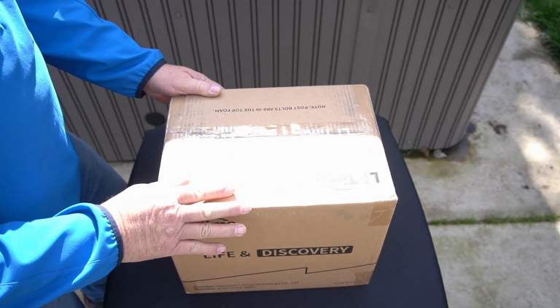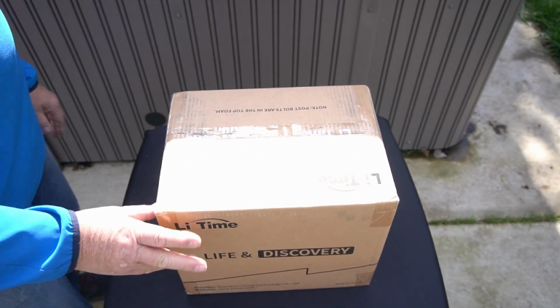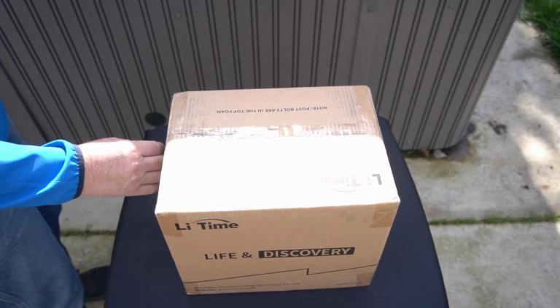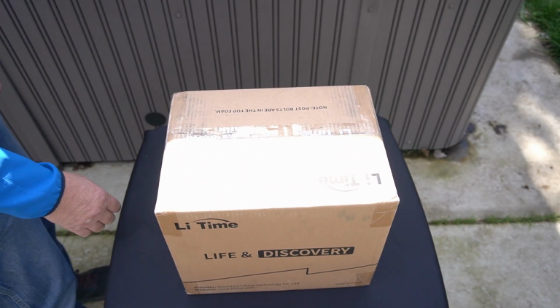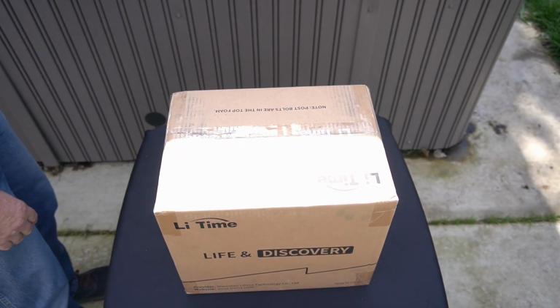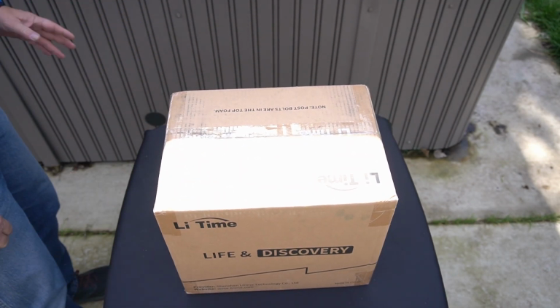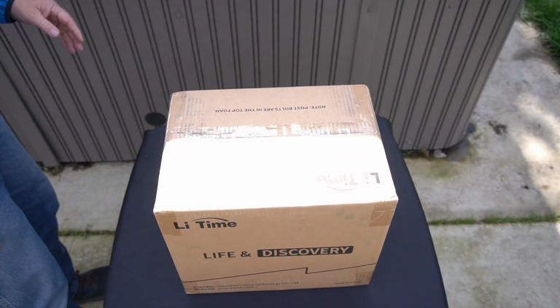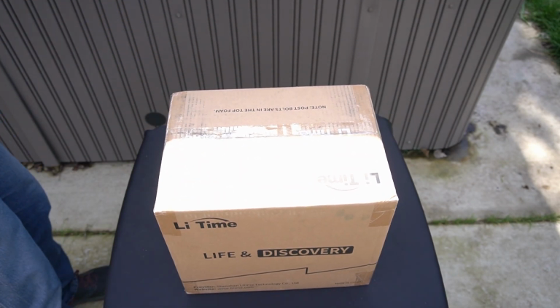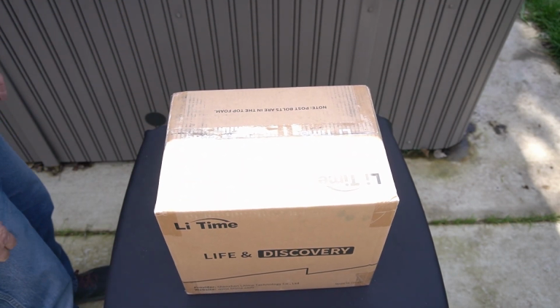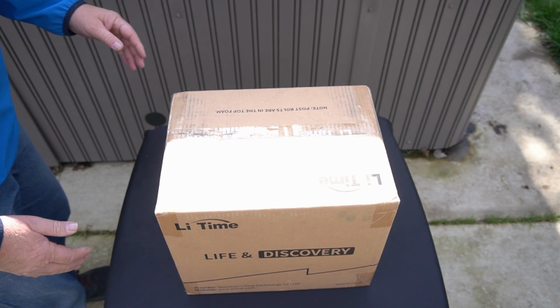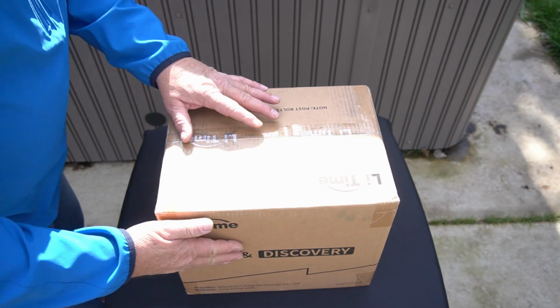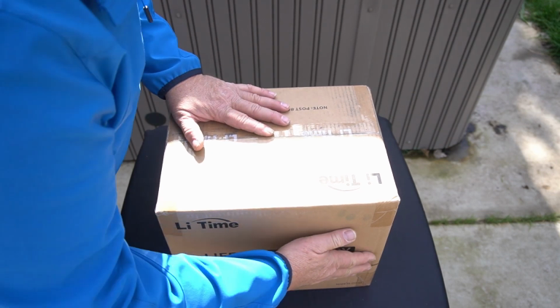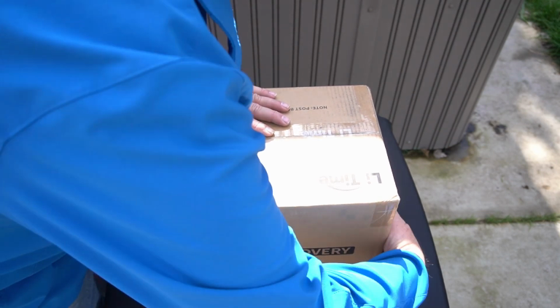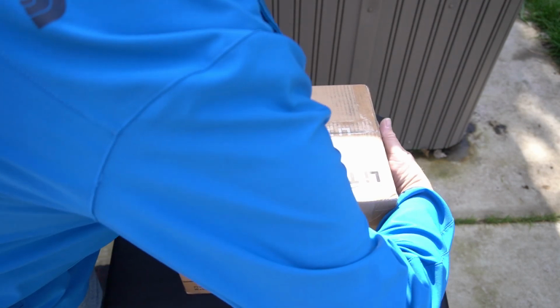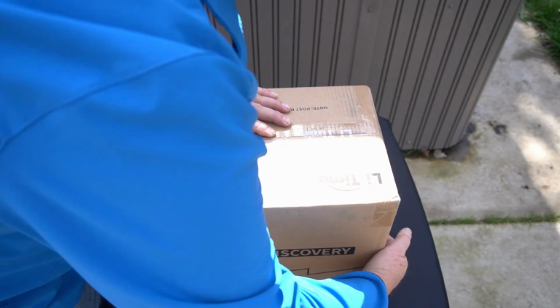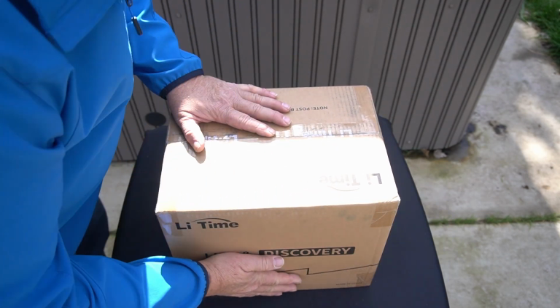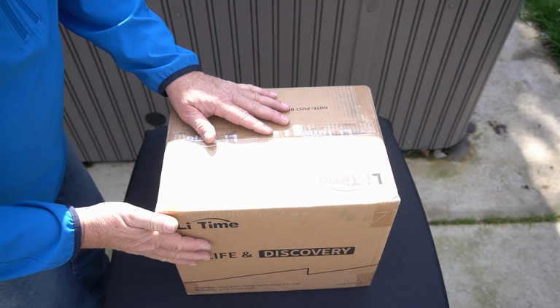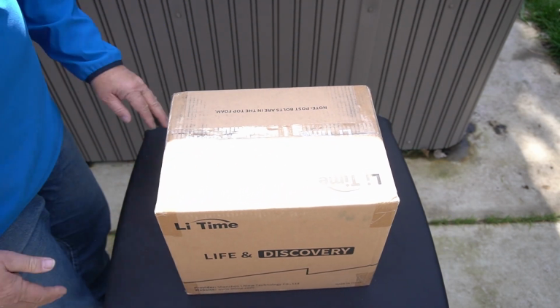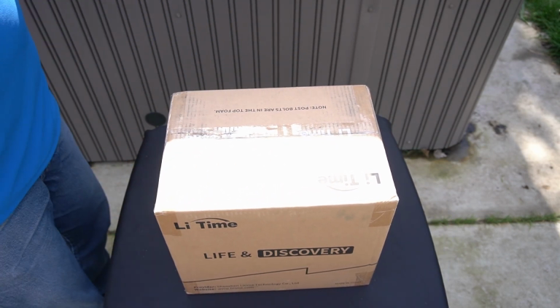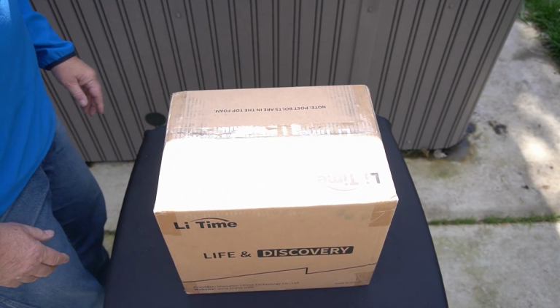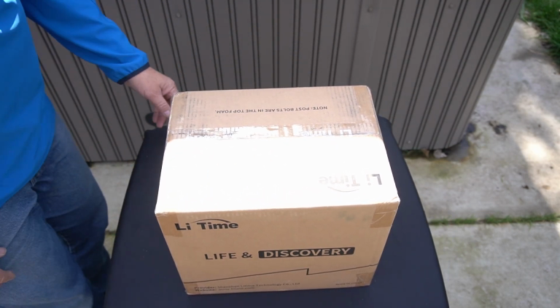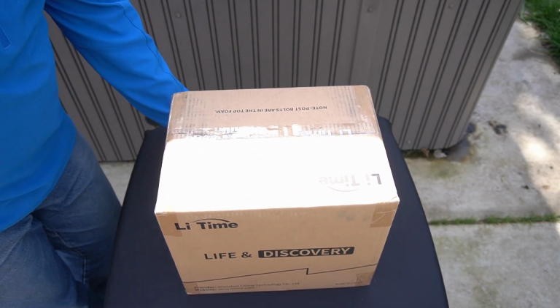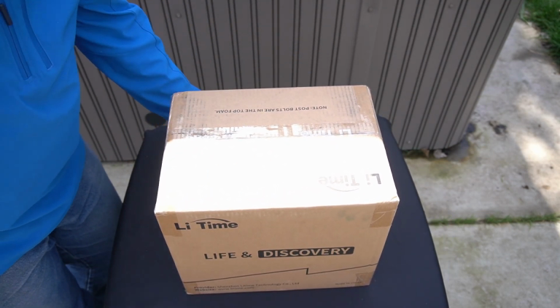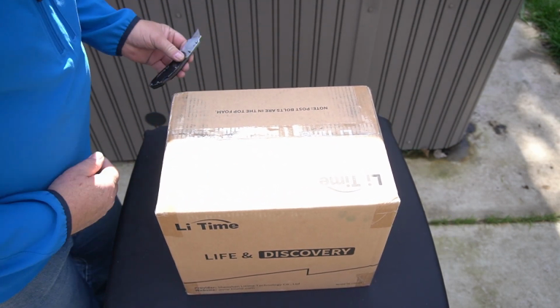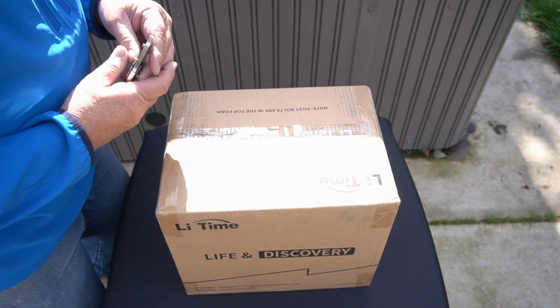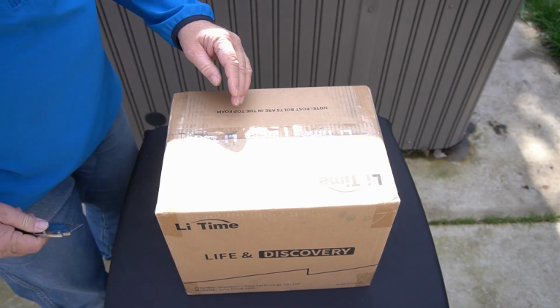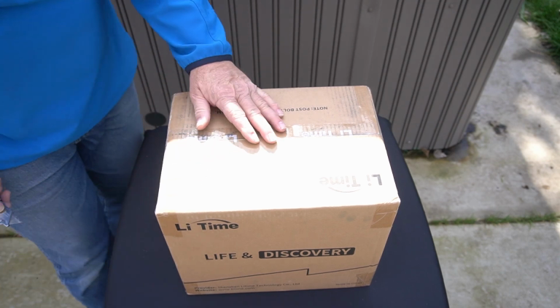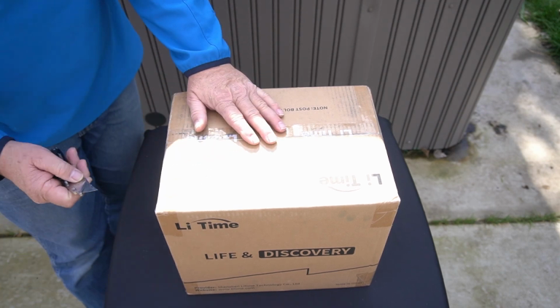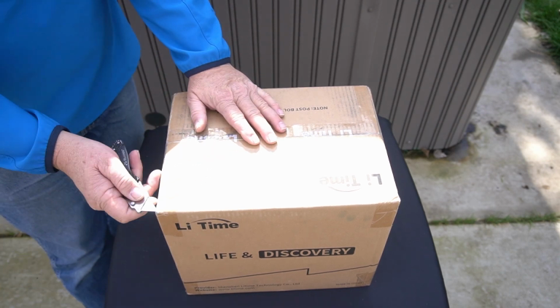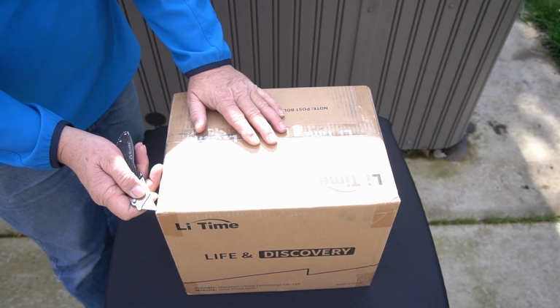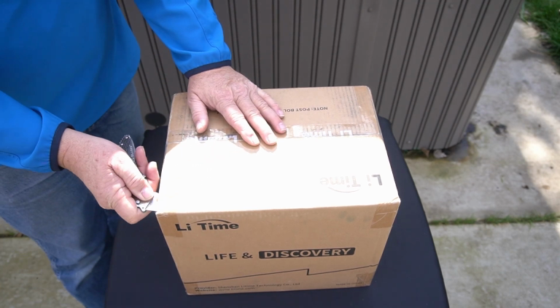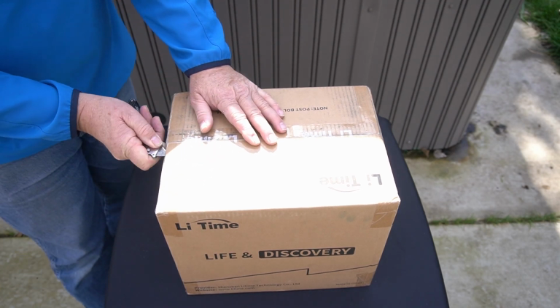The box has all the appropriate stickers. The shipping company did a nice job — the box is pretty much intact. I don't see anything wrong with it. Let's open it up and see what's inside.